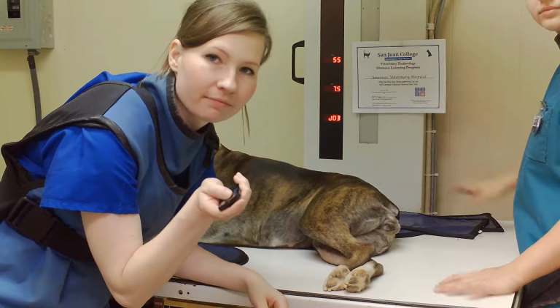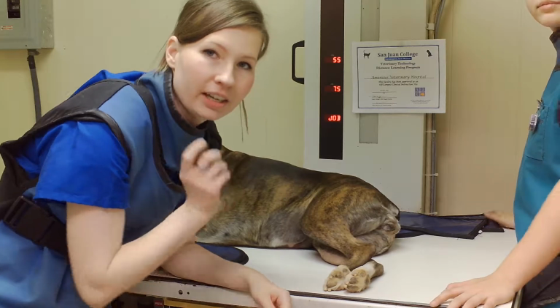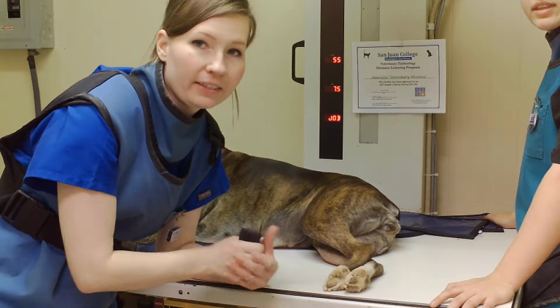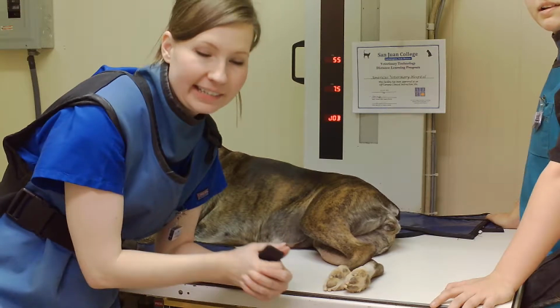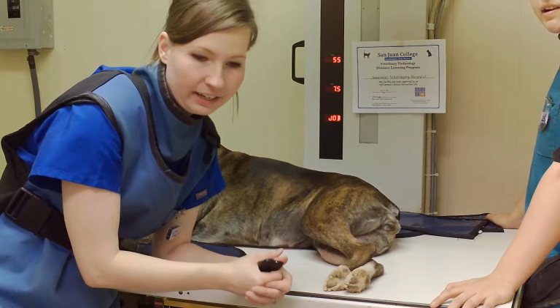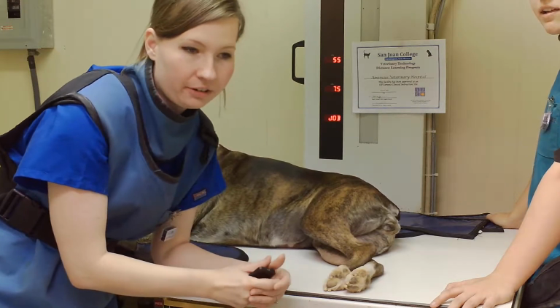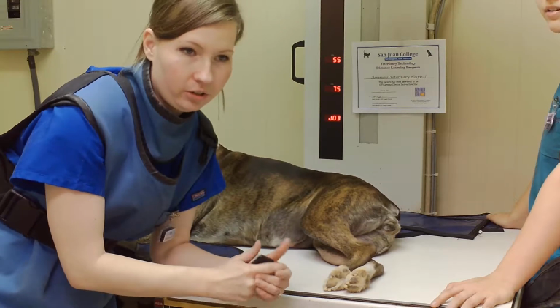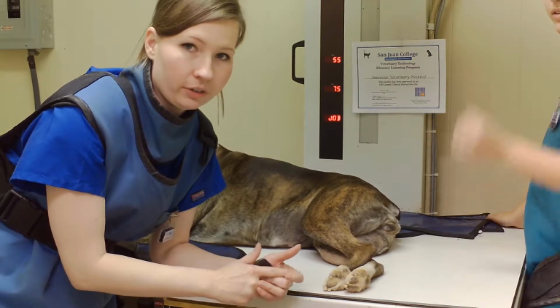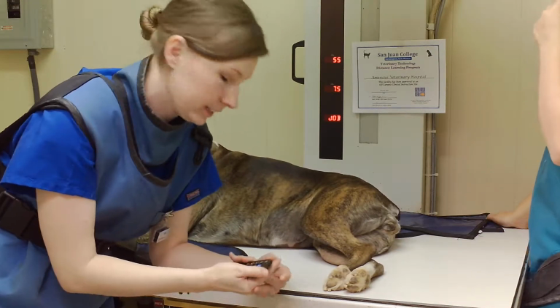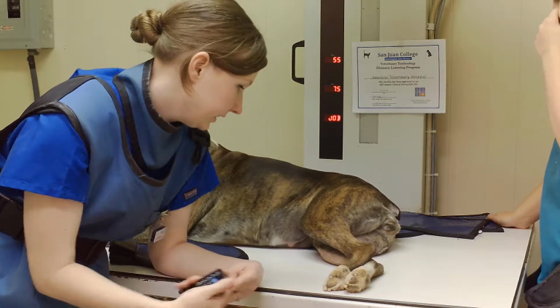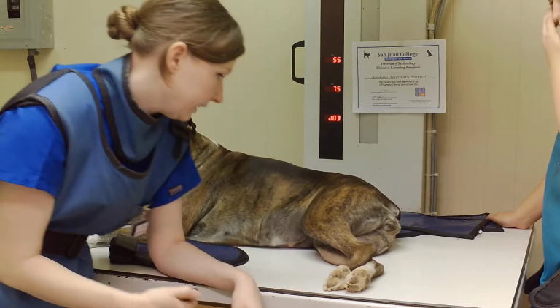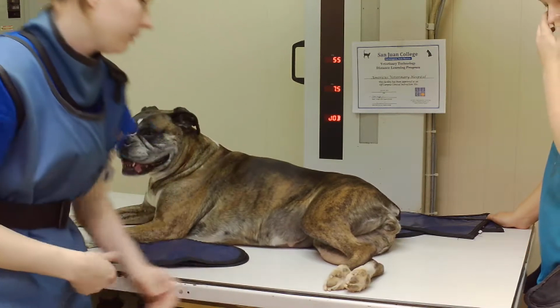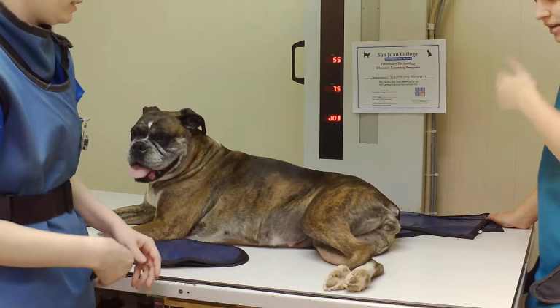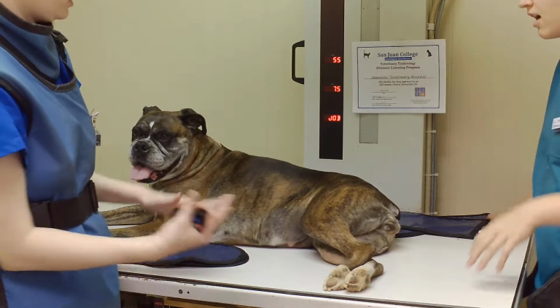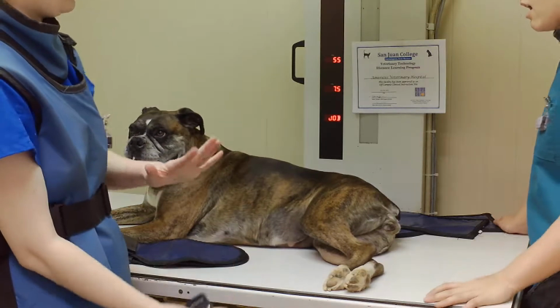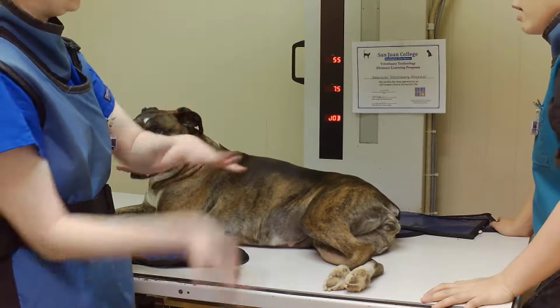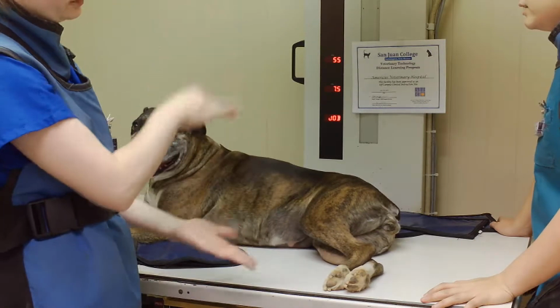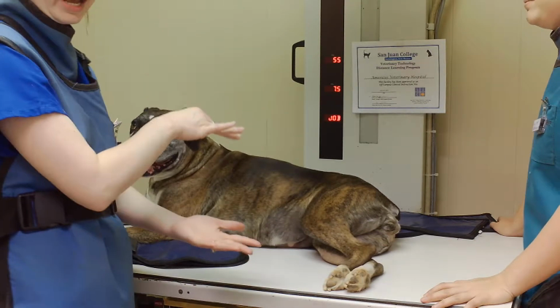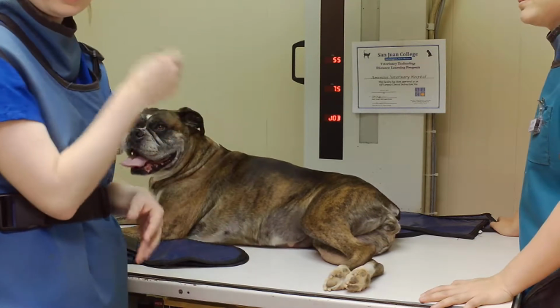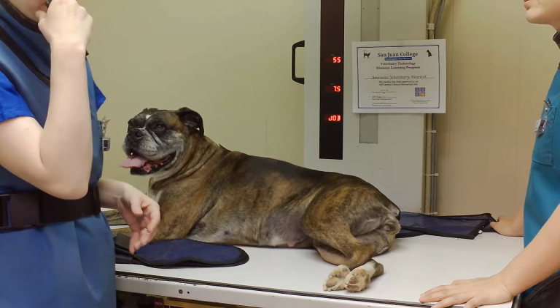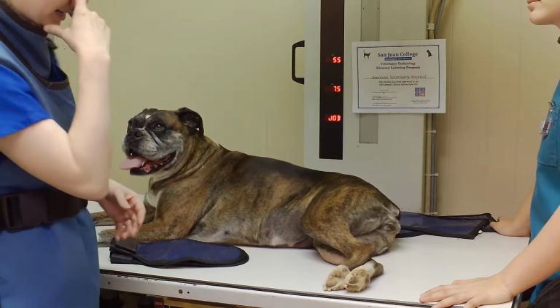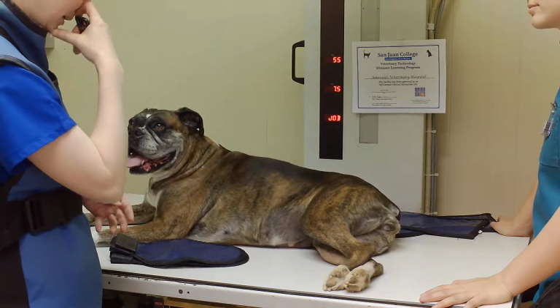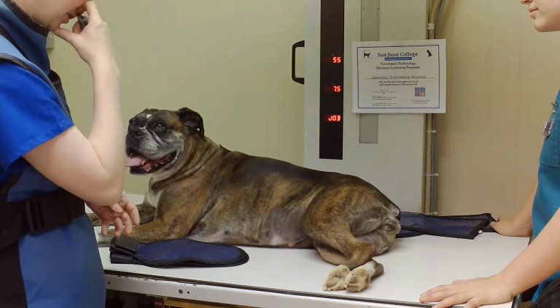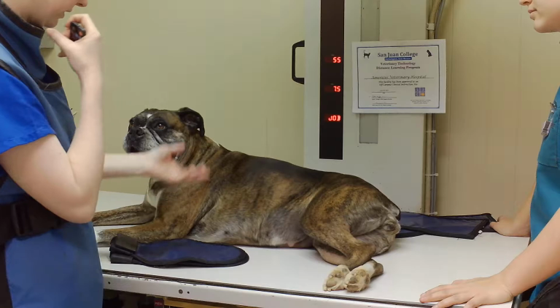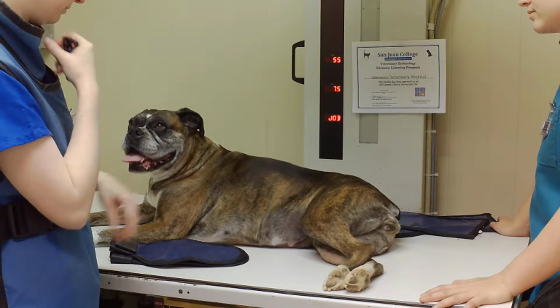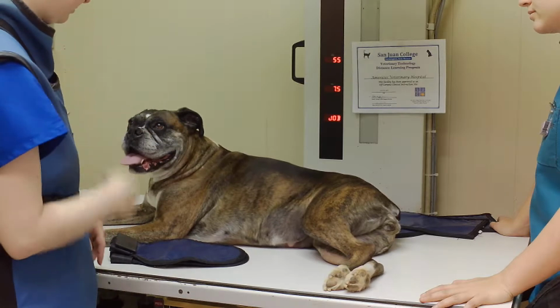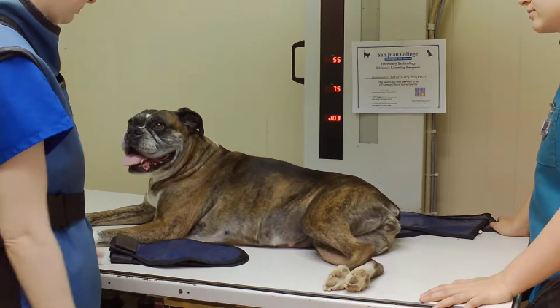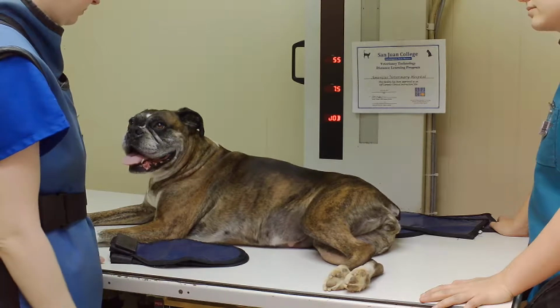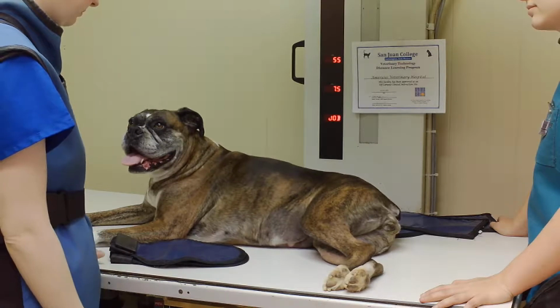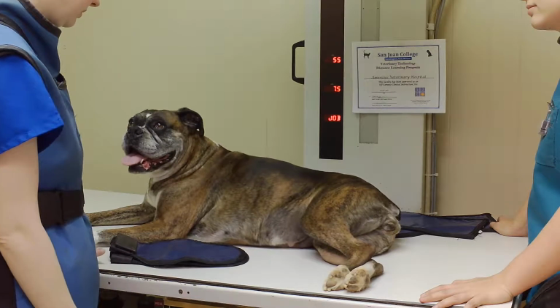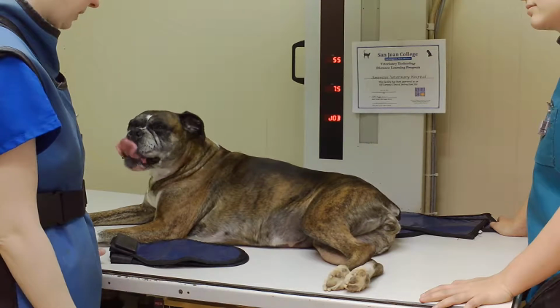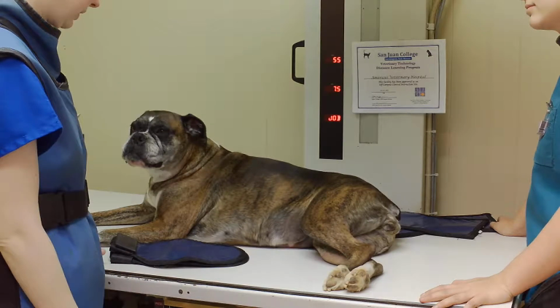This is a left lateral view of the thorax. Left lateral means we're going to lay her on her left side and not her right side. She's technically in semi-lateral.